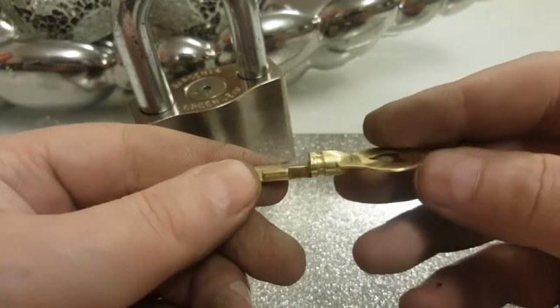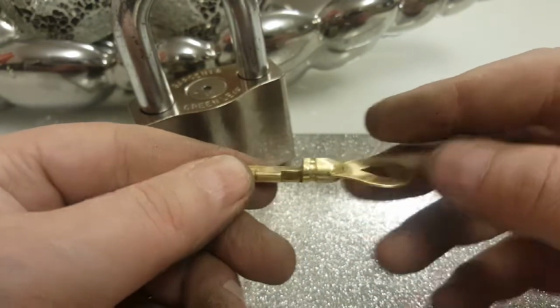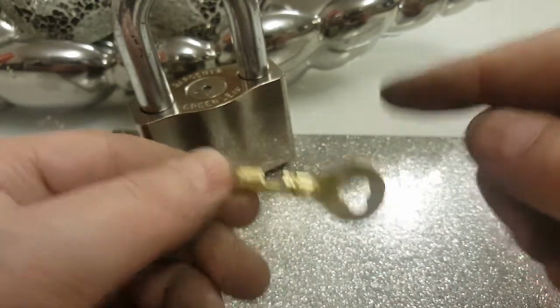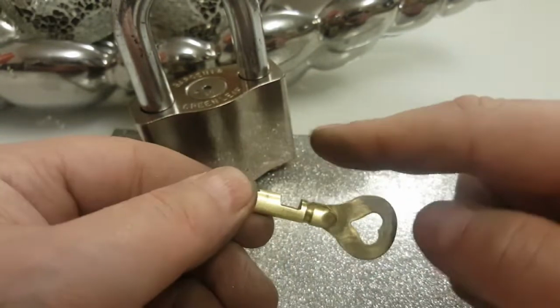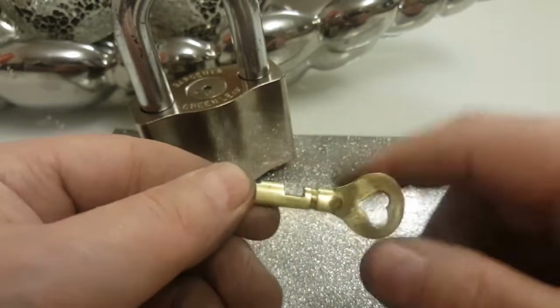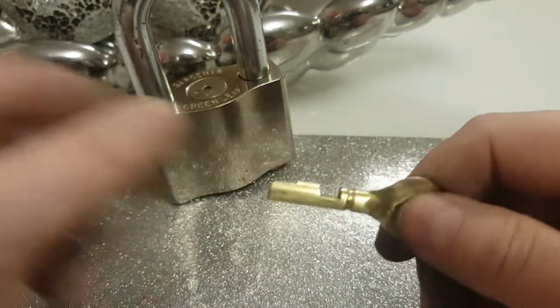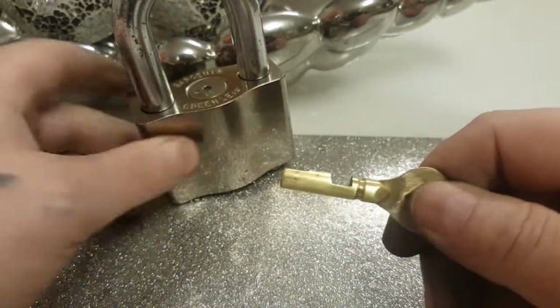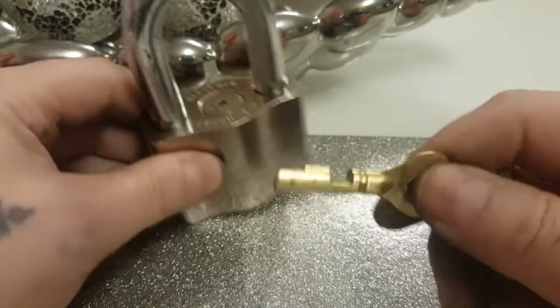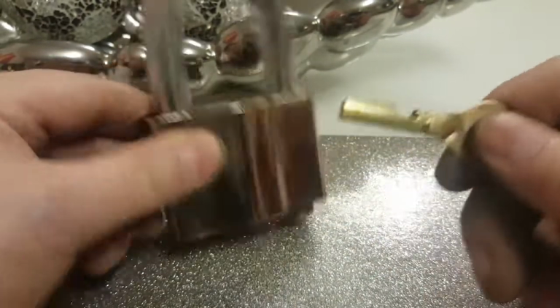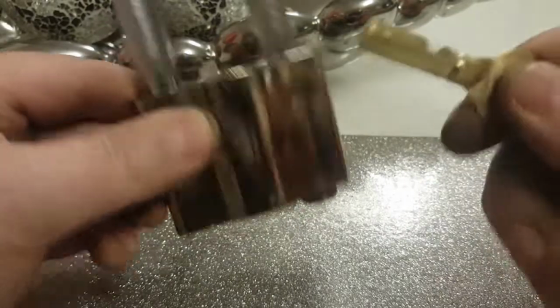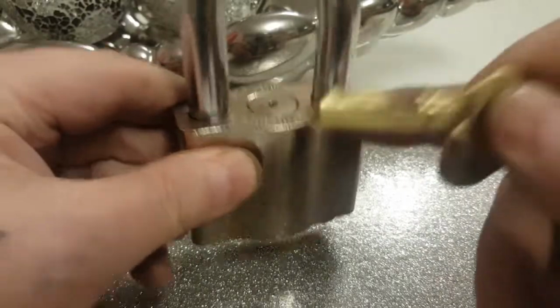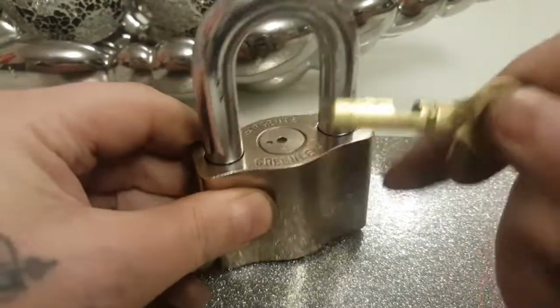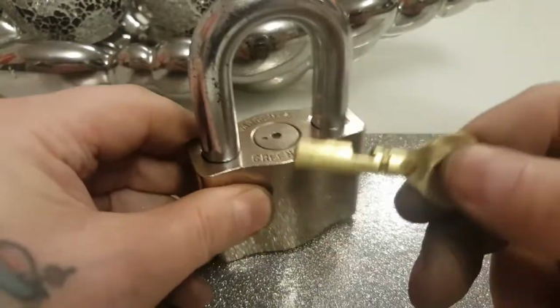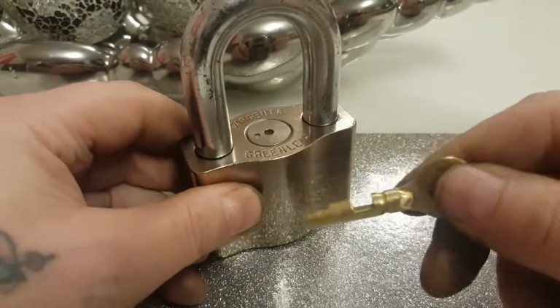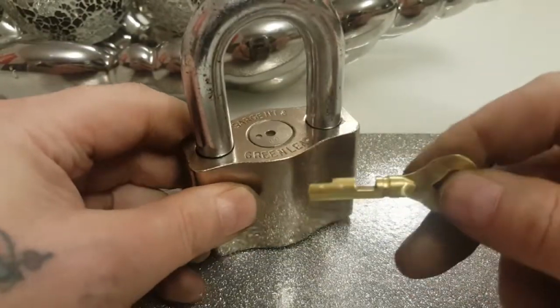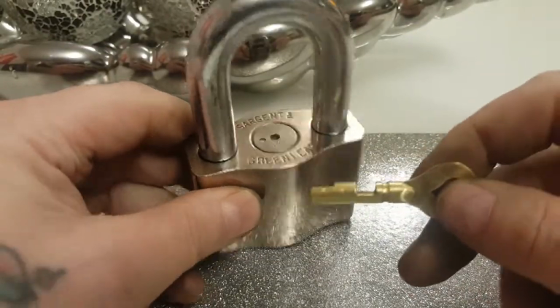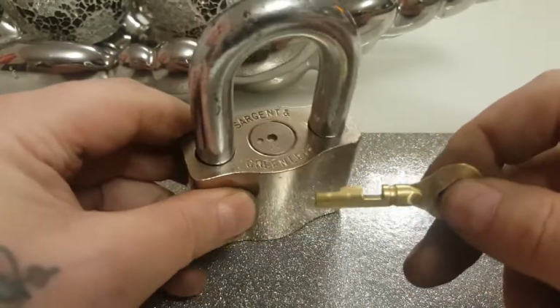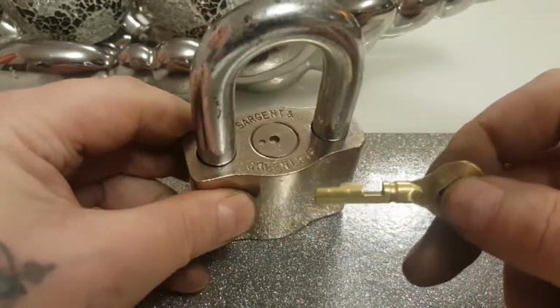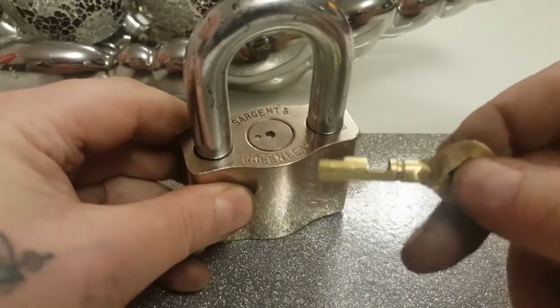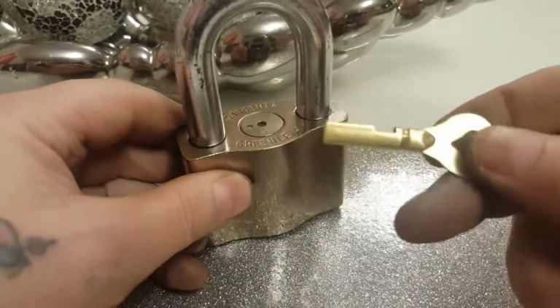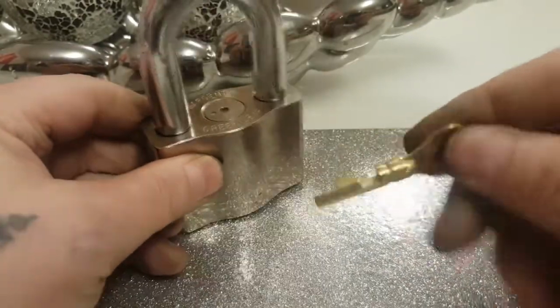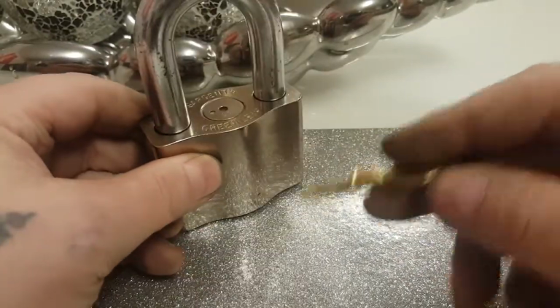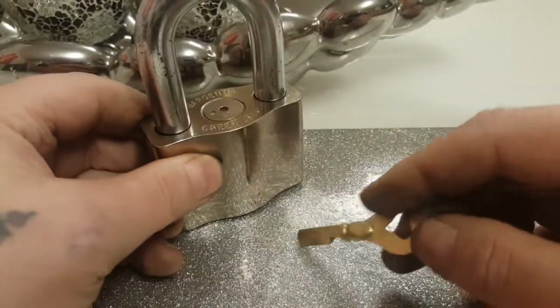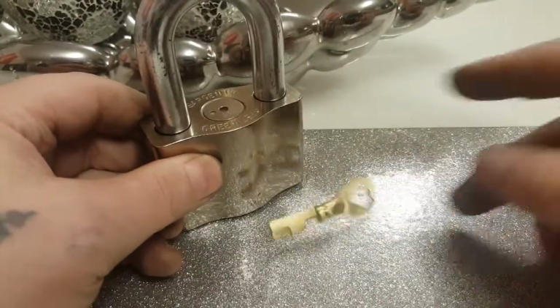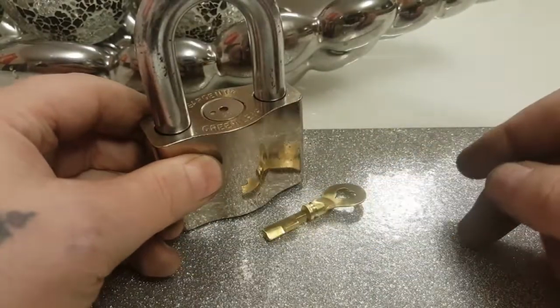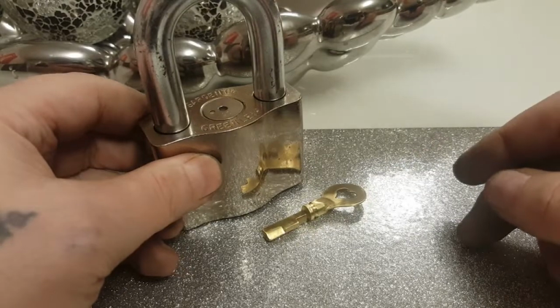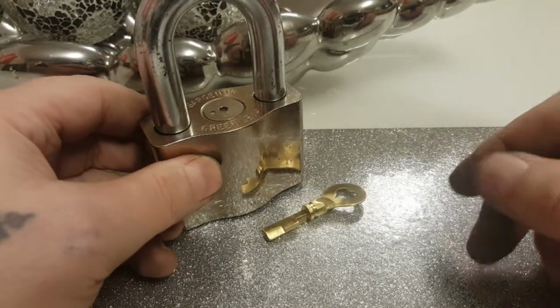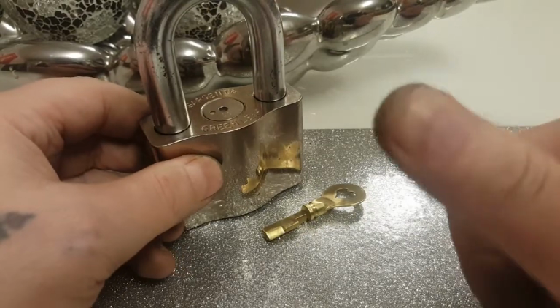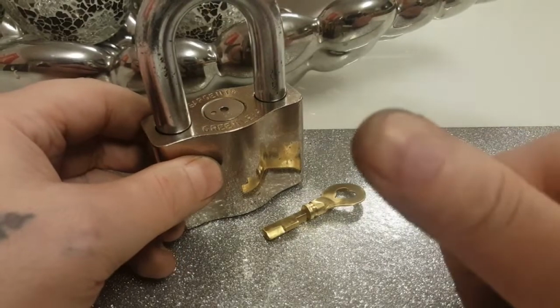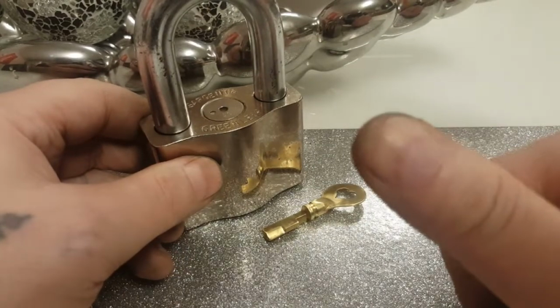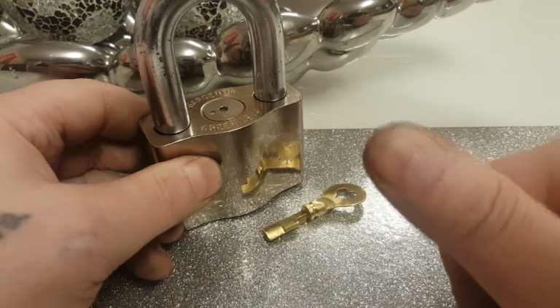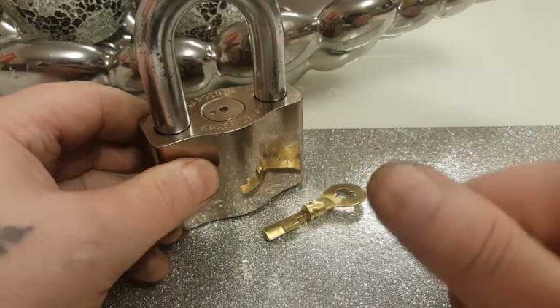Check out Bosnian Bull's video on how to make the key if you've got one of these locks and you haven't got a key — it works good. Thanks for watching, bye!